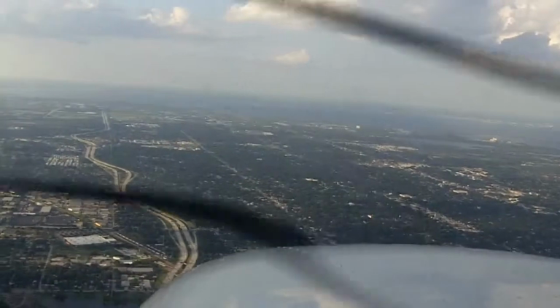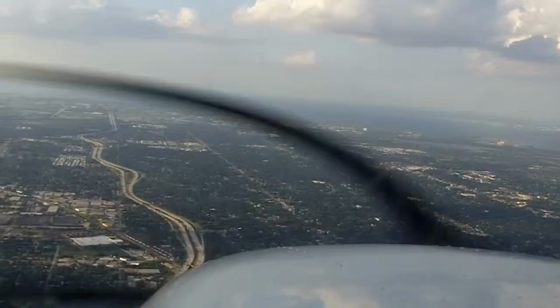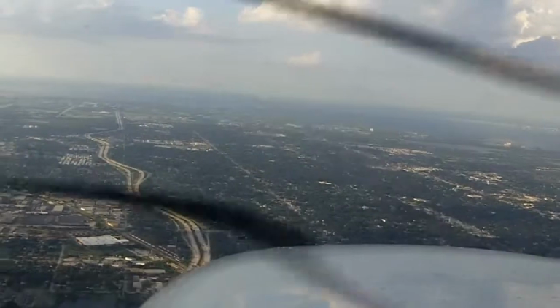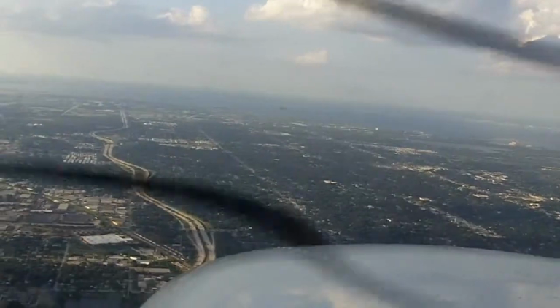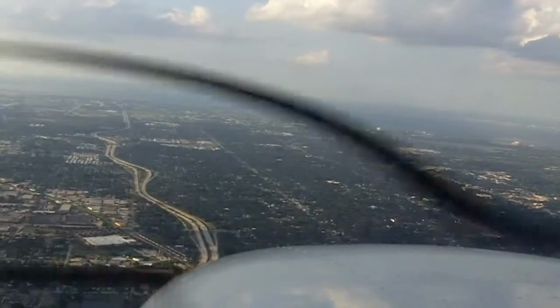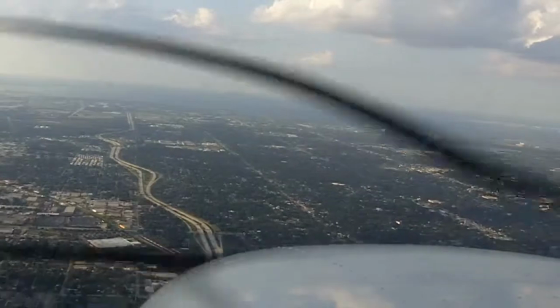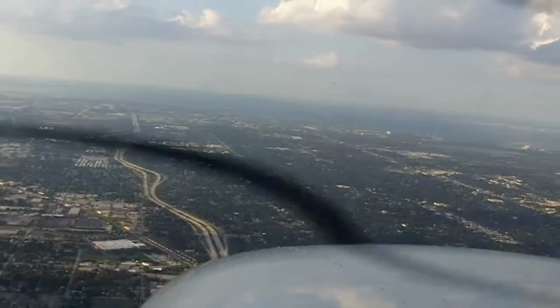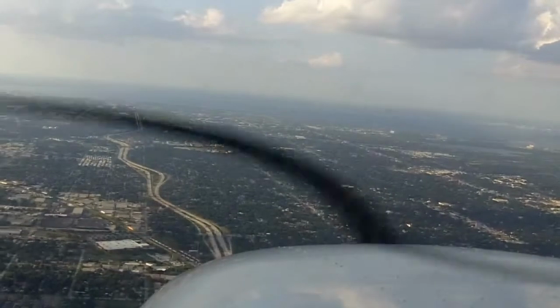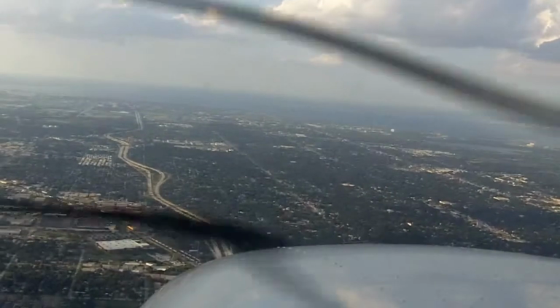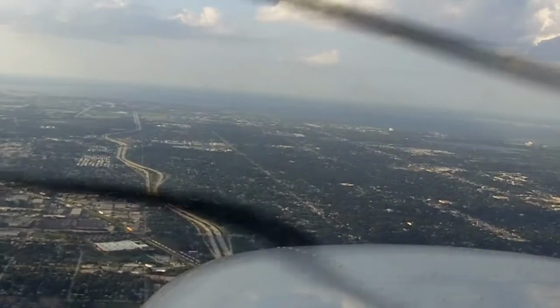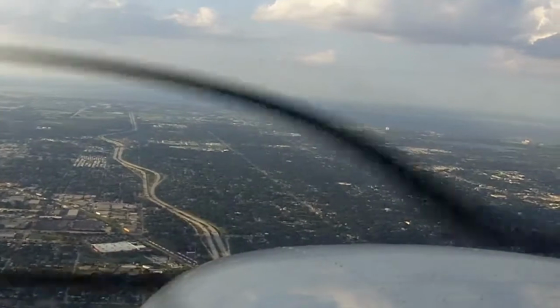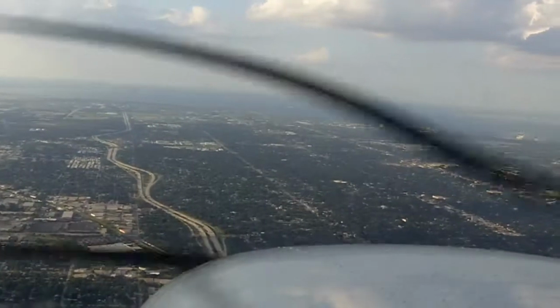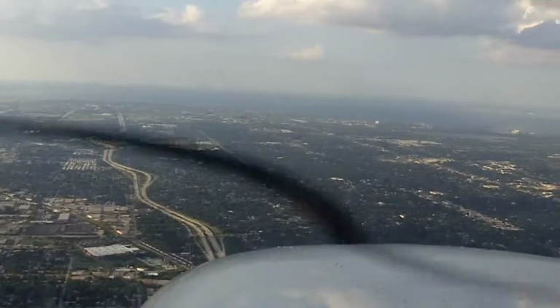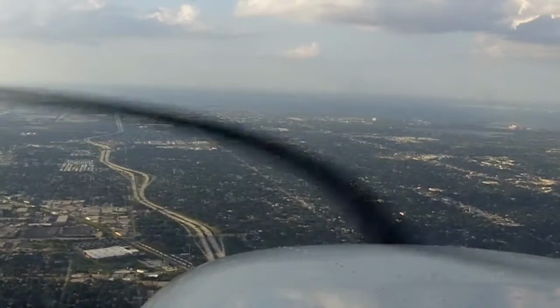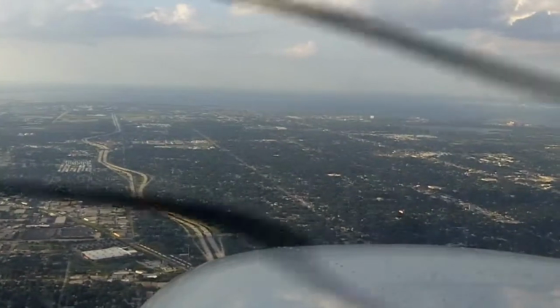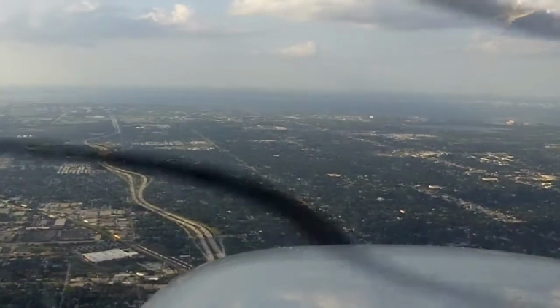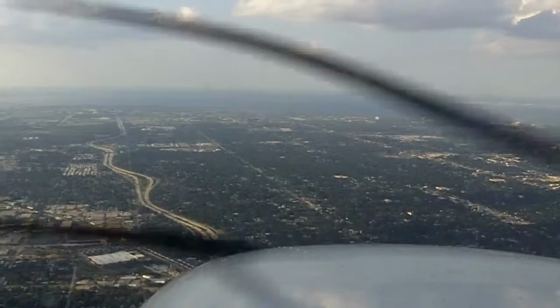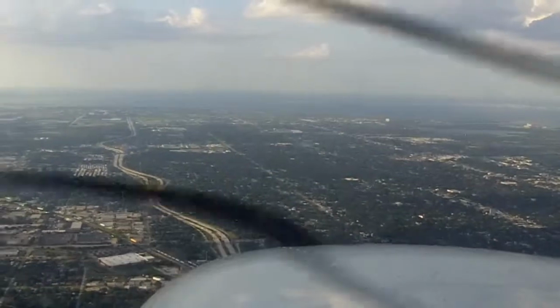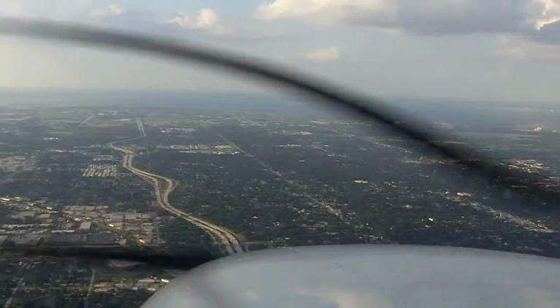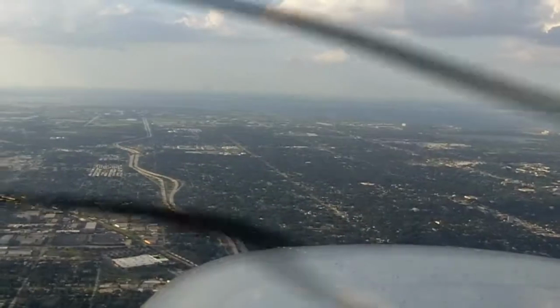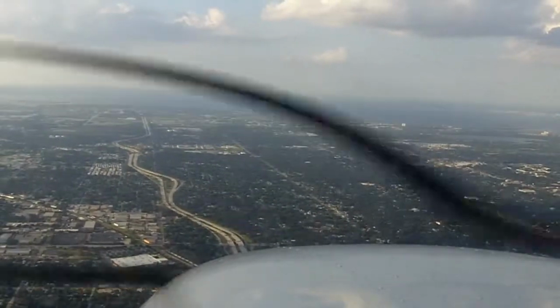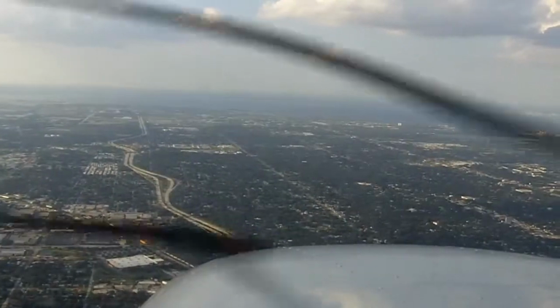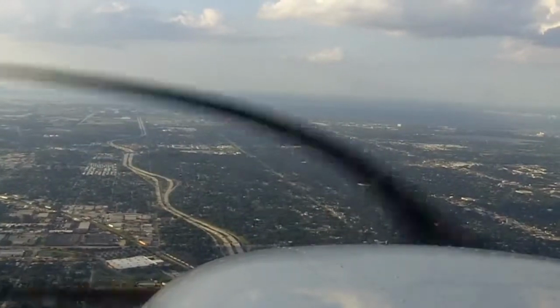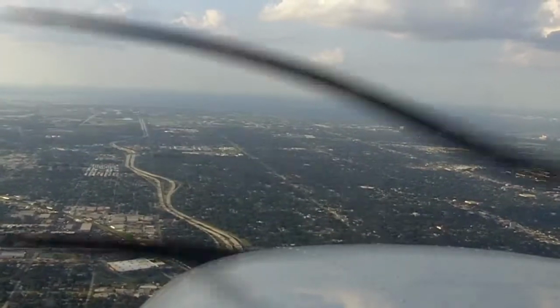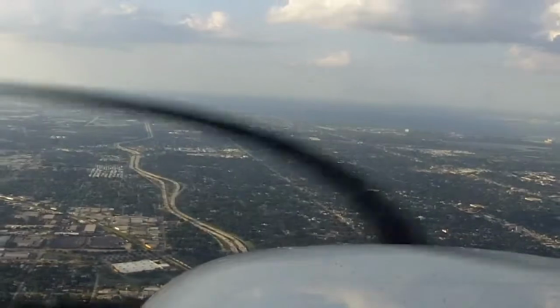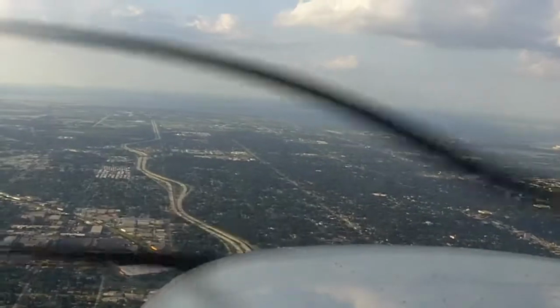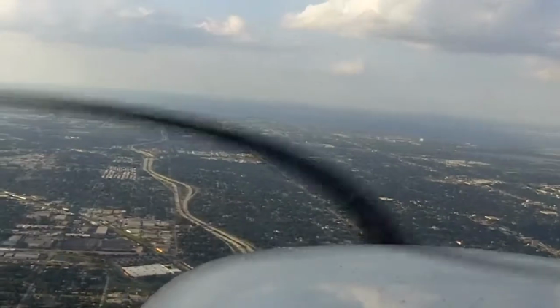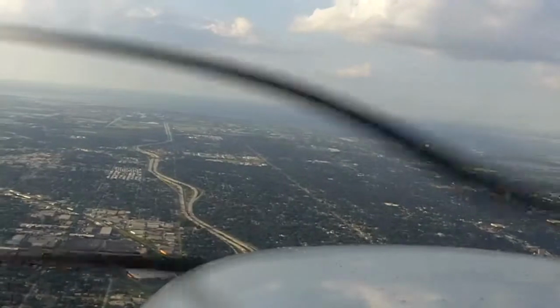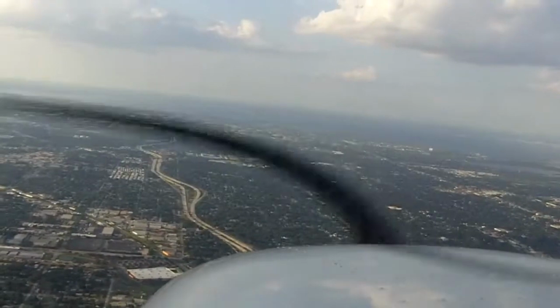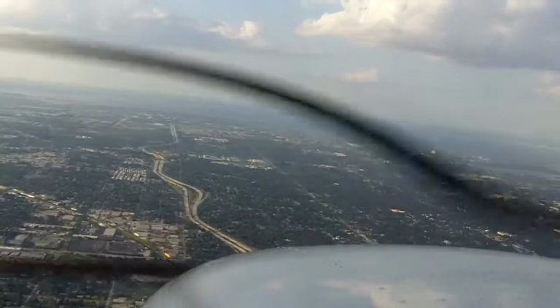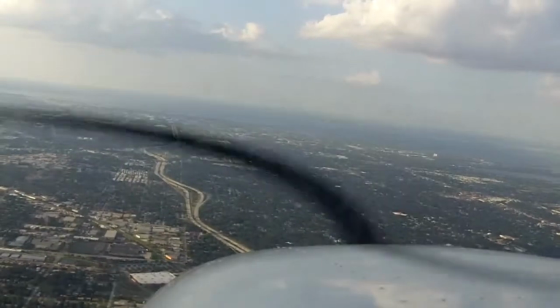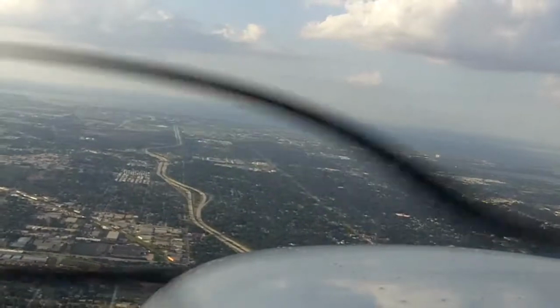I remember, with that much wind, you're probably going to need about a 5 to 10 degree correction. Right, correct. St. Pete Tower, good evening, east side transition. 501, east side transition approved, St. Pete, October 2987.